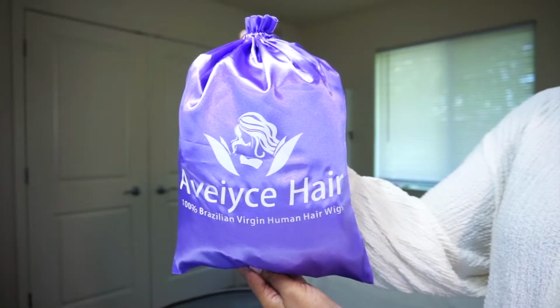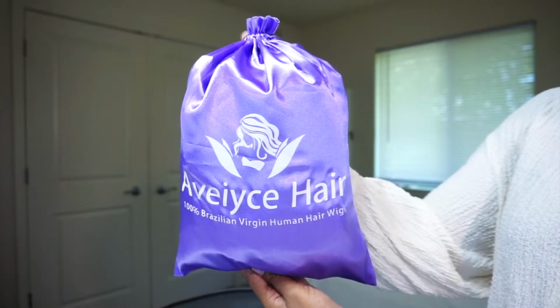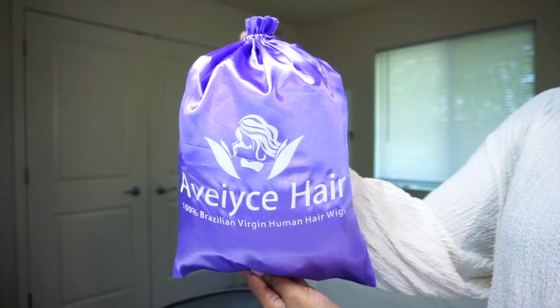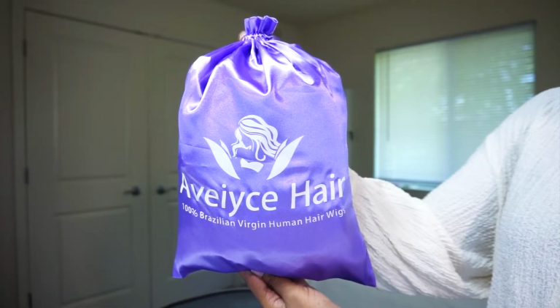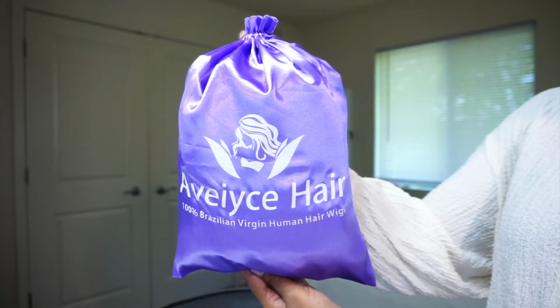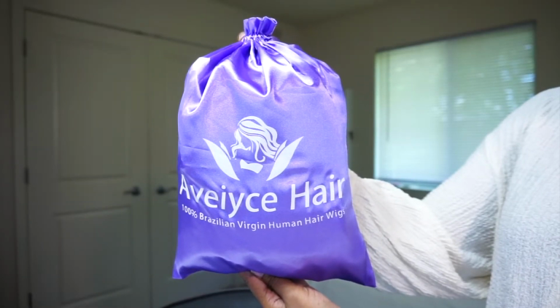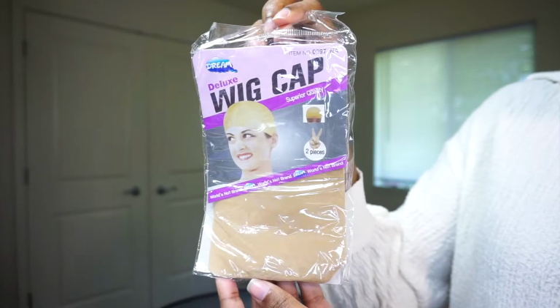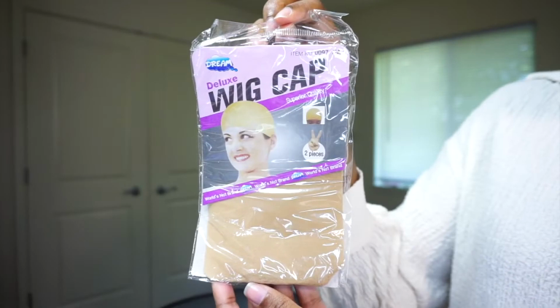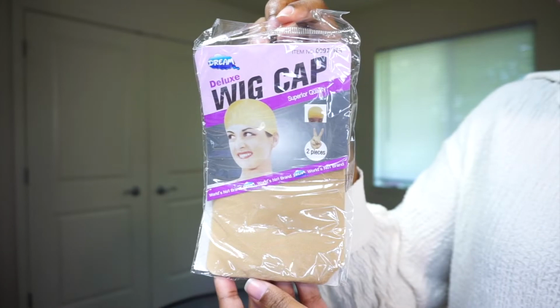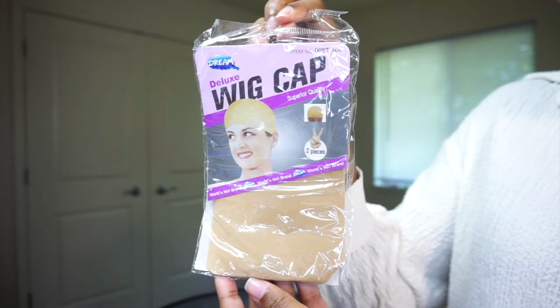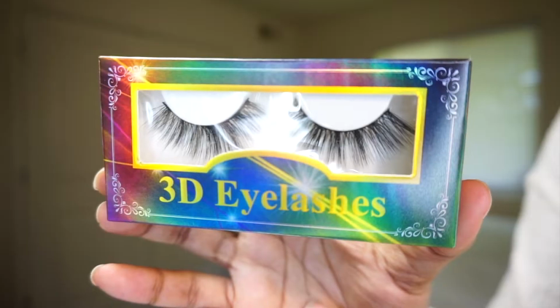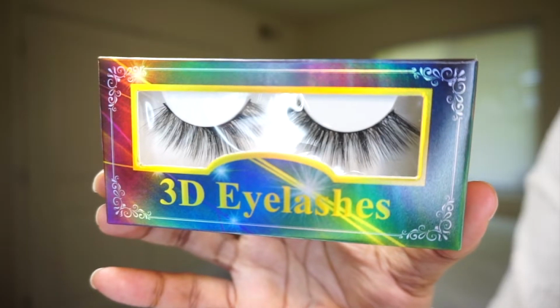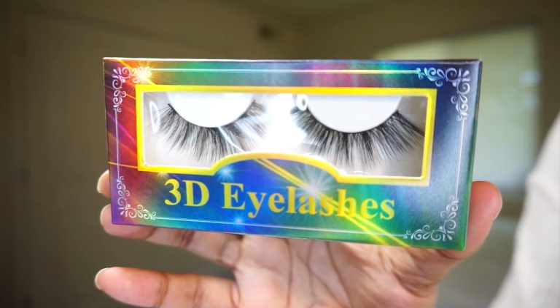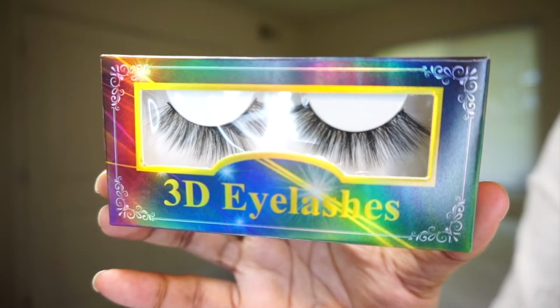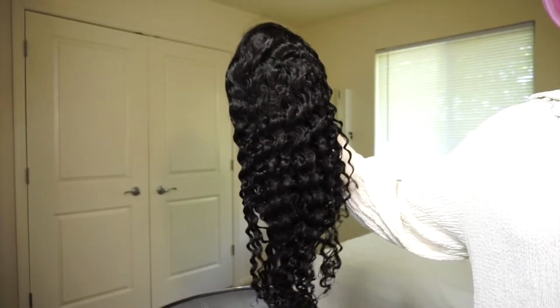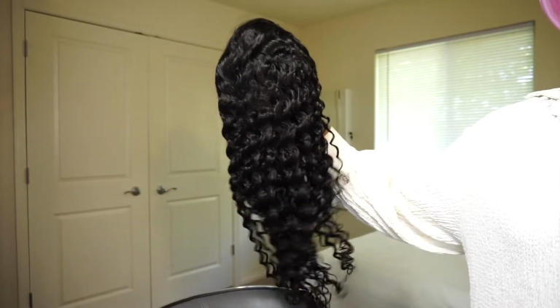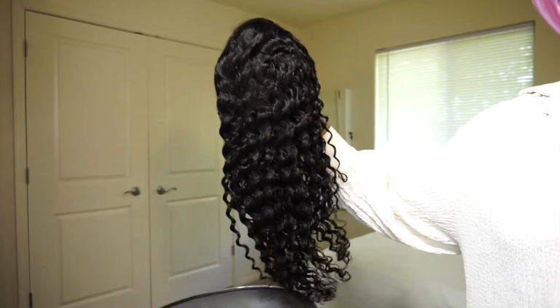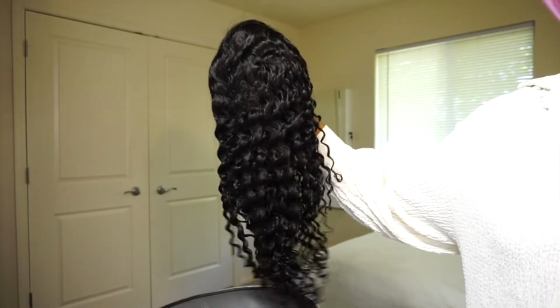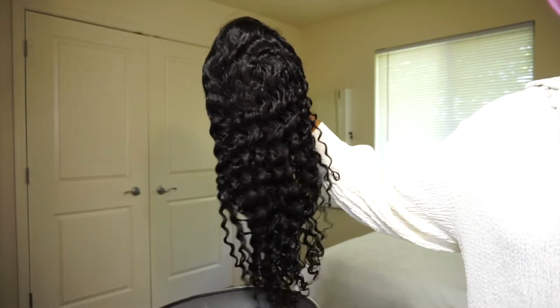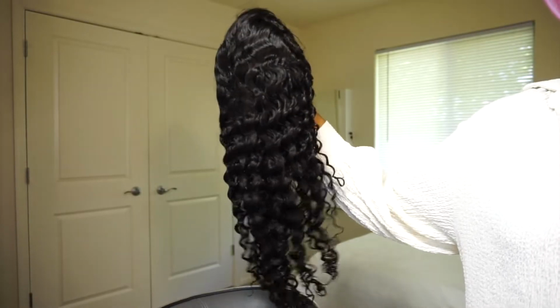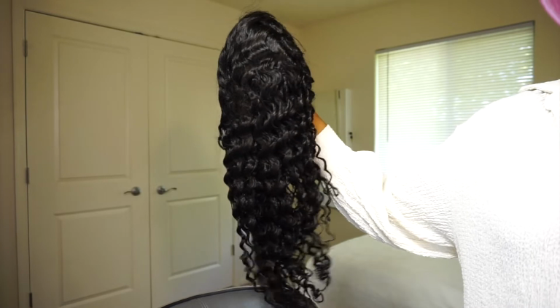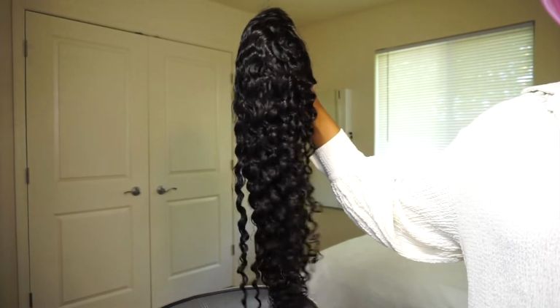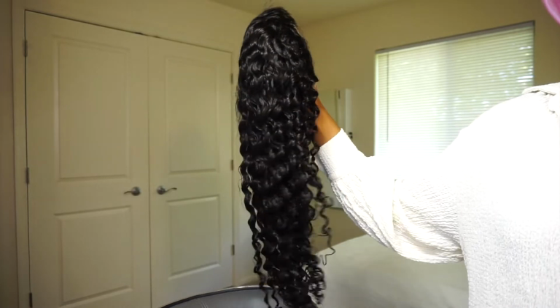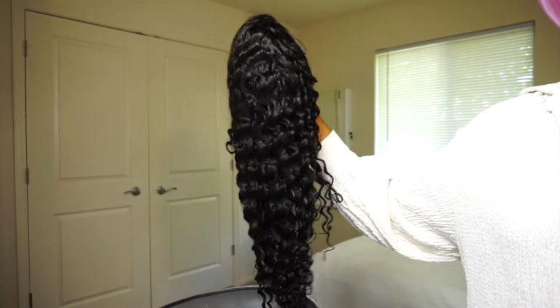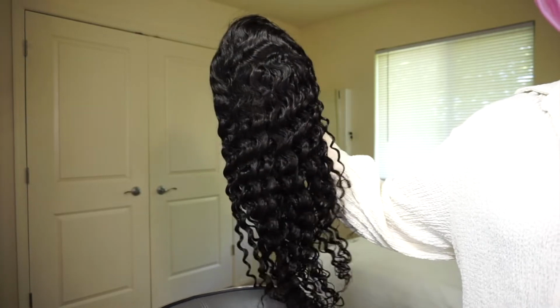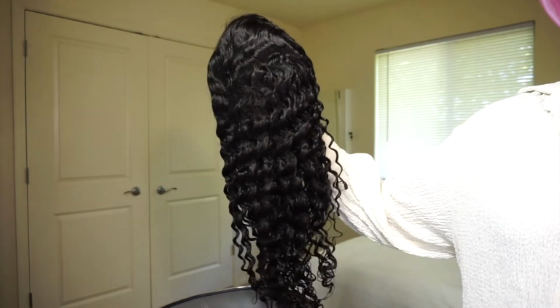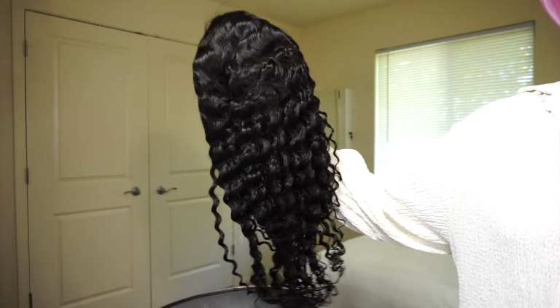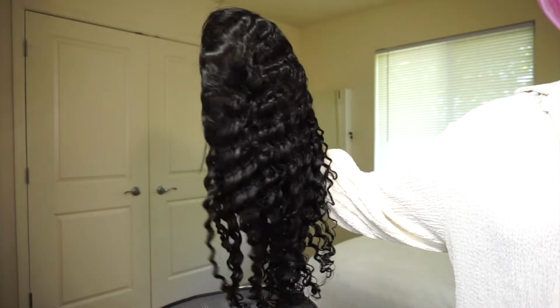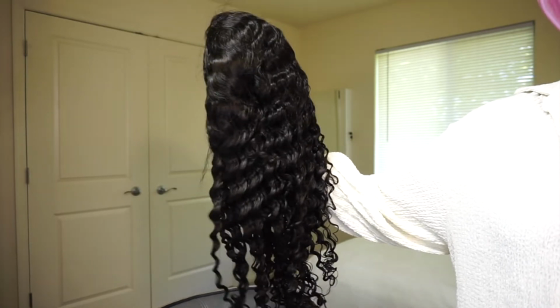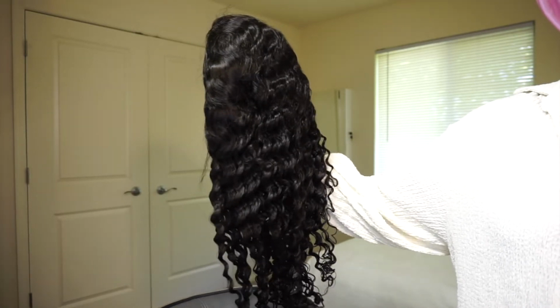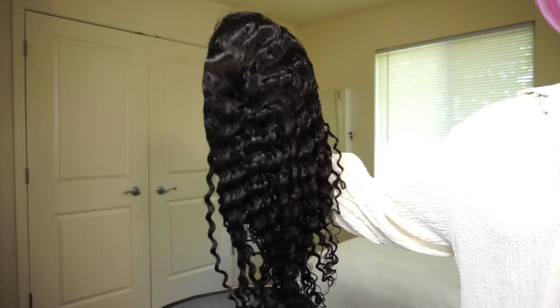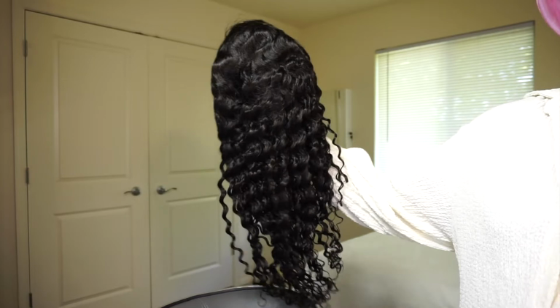This wig is from the Avice store on Amazon. It comes with a wig cap and a pair of eyelashes. The wig is 24 inches, 180% density, a 13x6 HD lace front, and is virgin Brazilian deep wave hair.